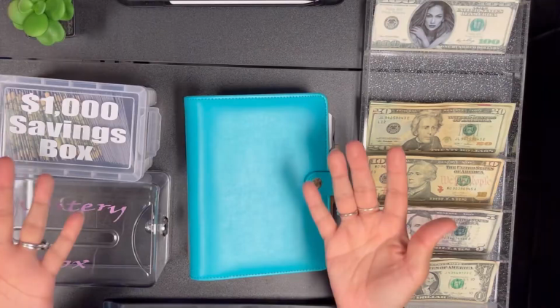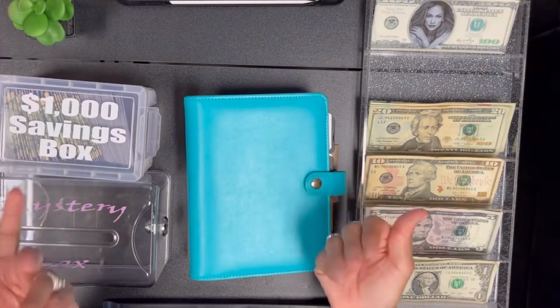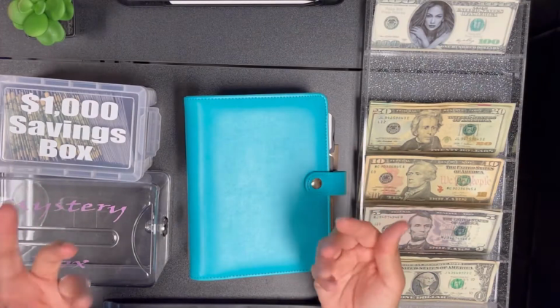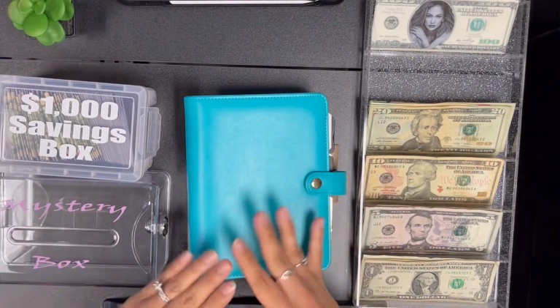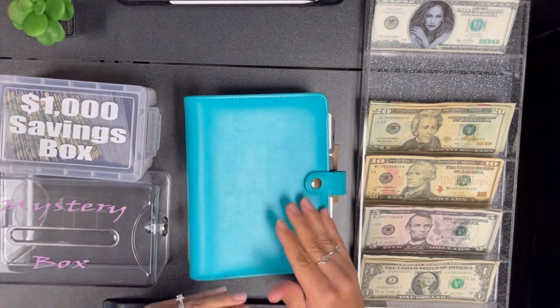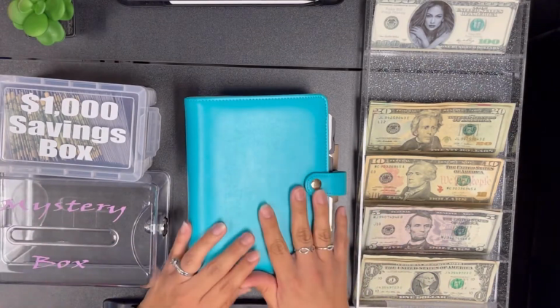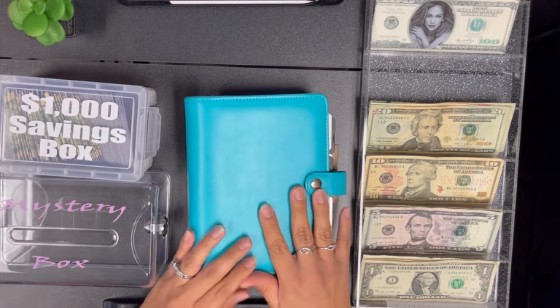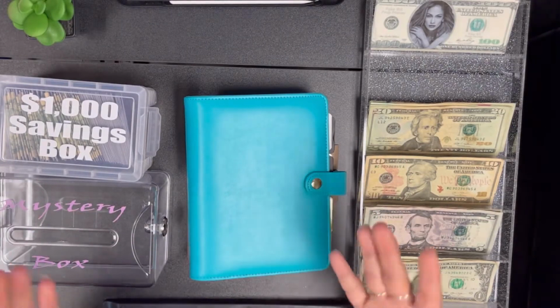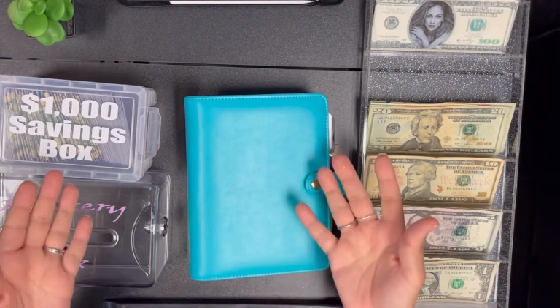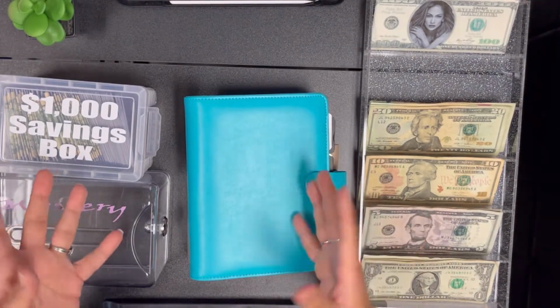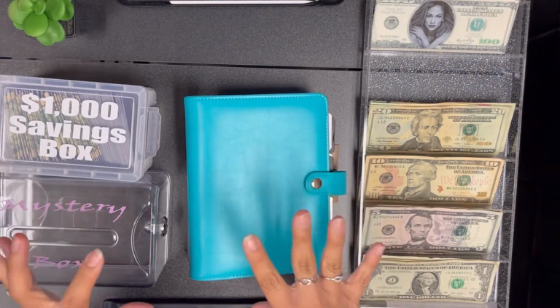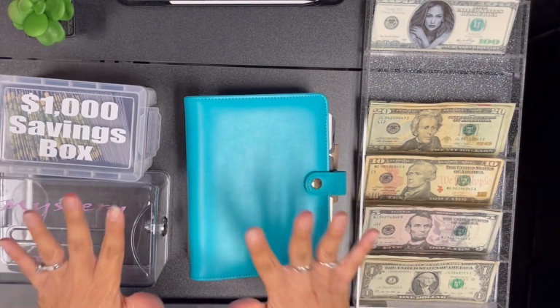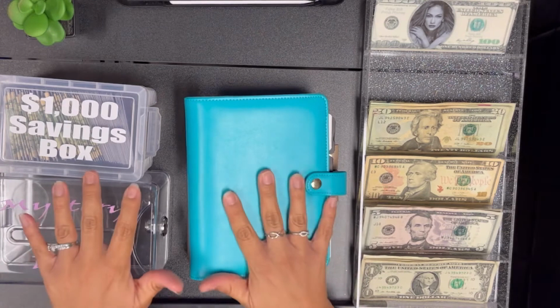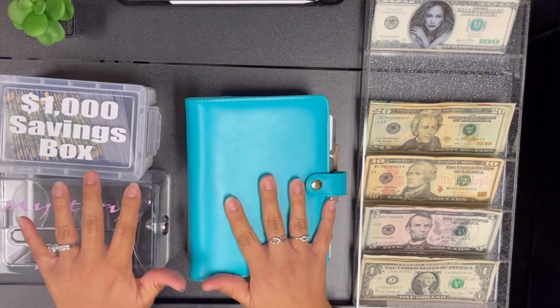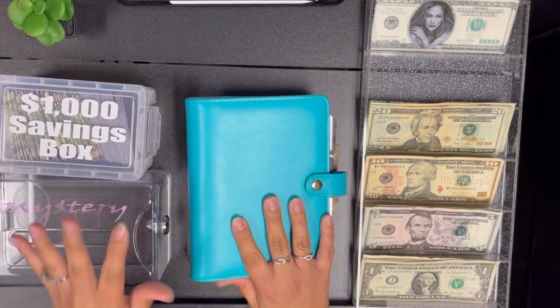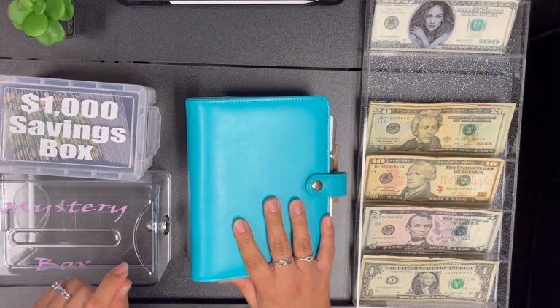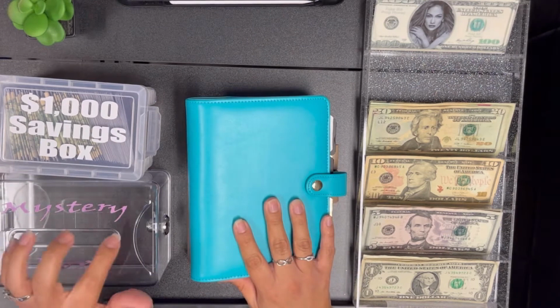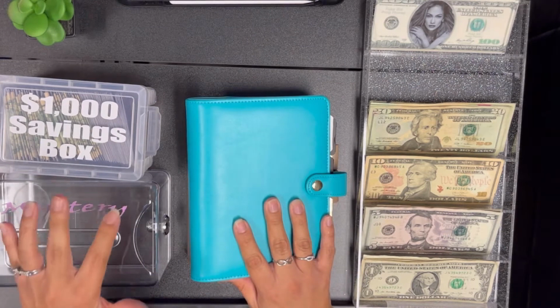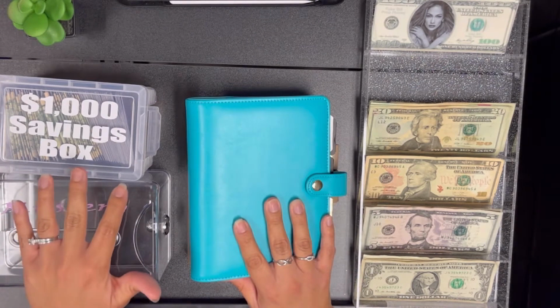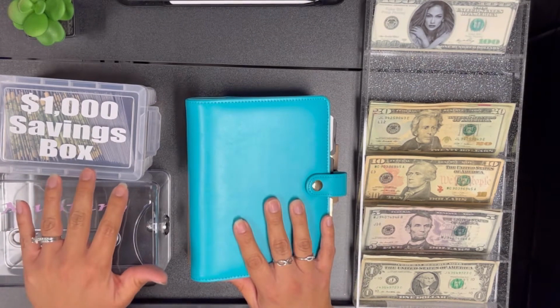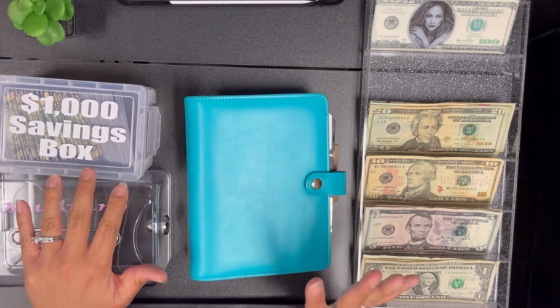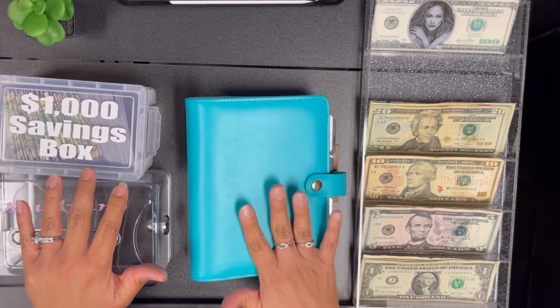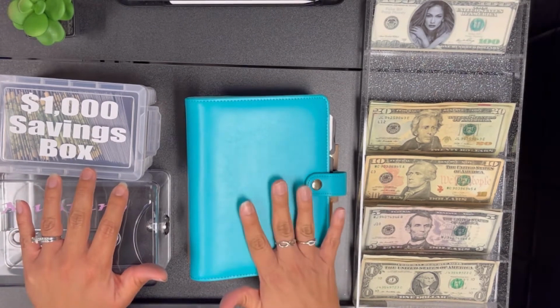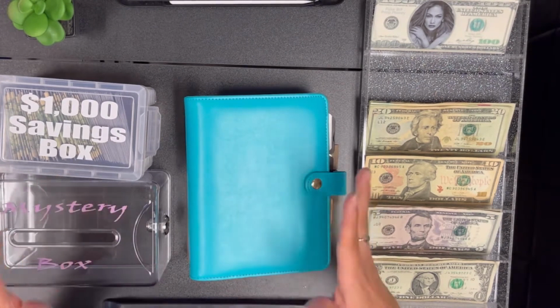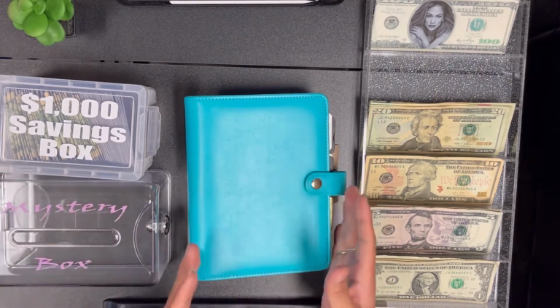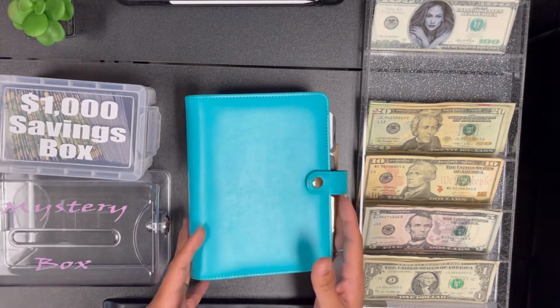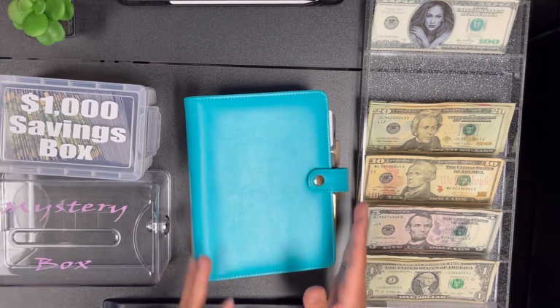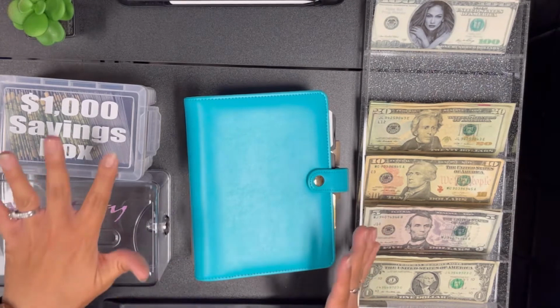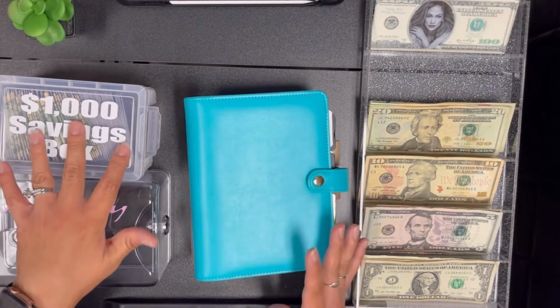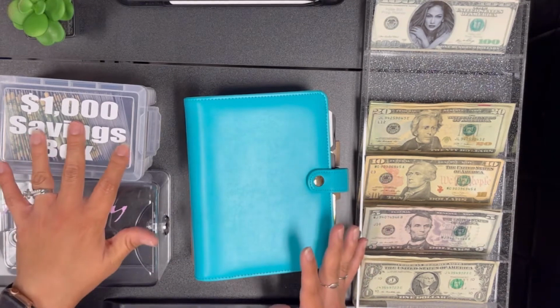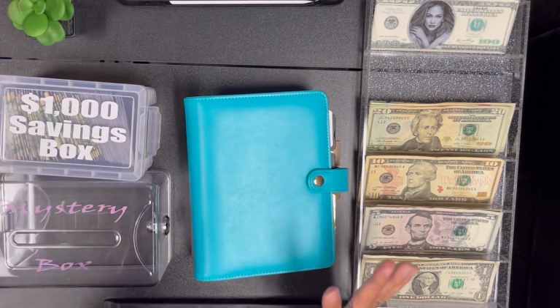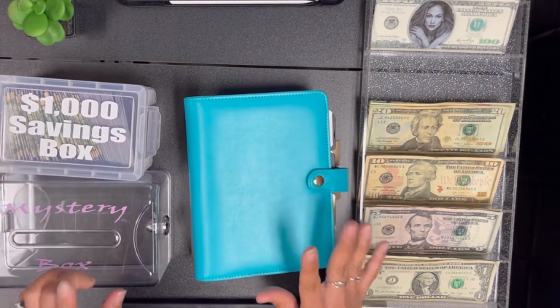Hey everyone, welcome back to my channel. My name is Crystal and in today's video we are going to be doing a cash stuffing for my savings challenges. These are my binders and my savings boxes that I do for those.